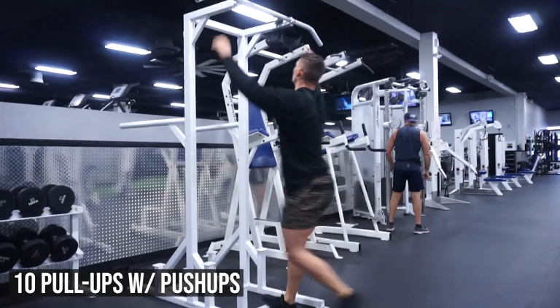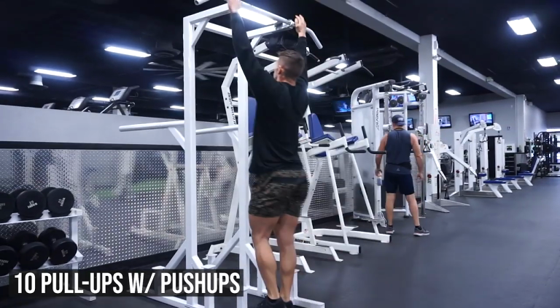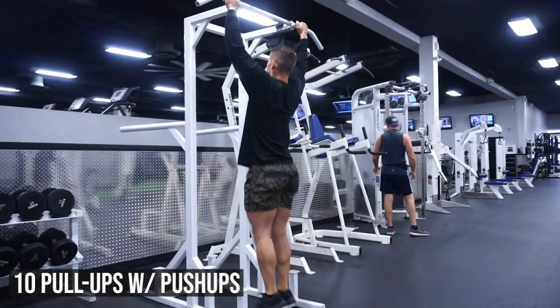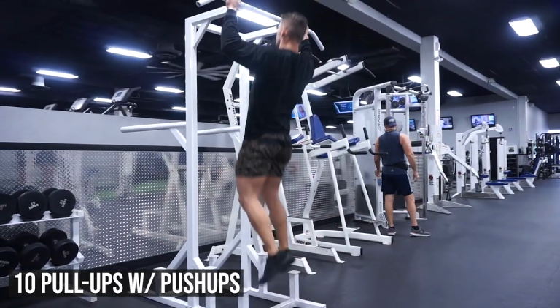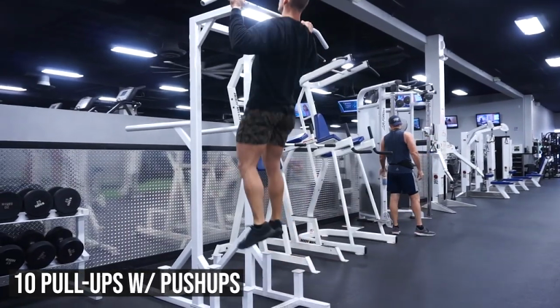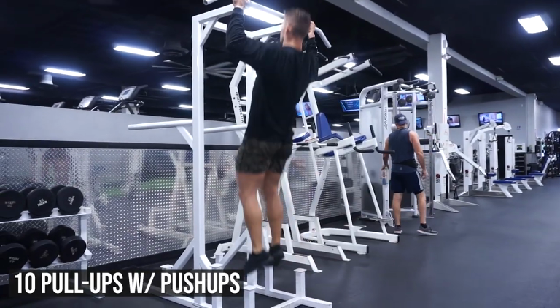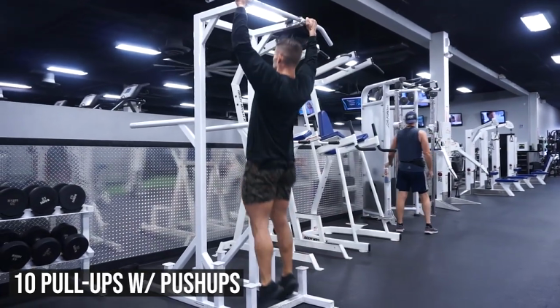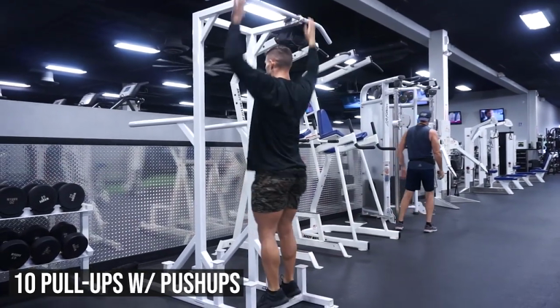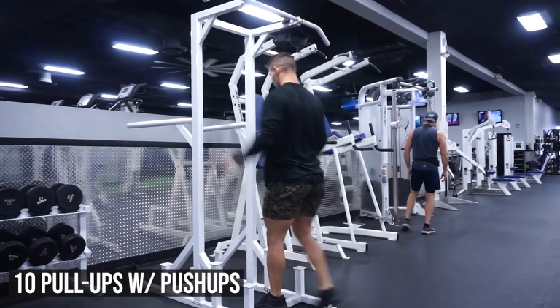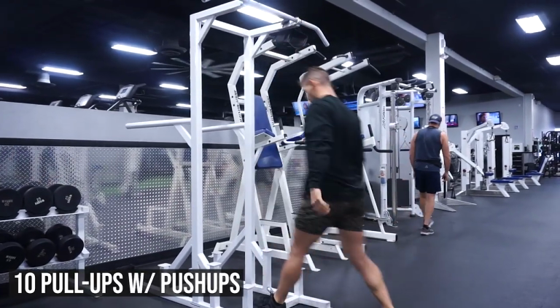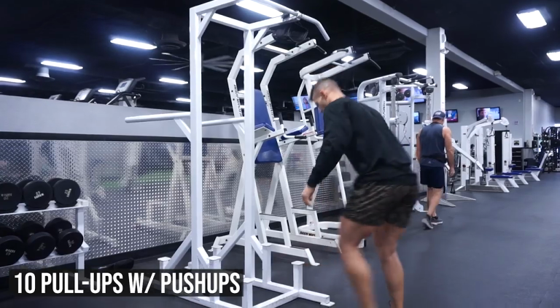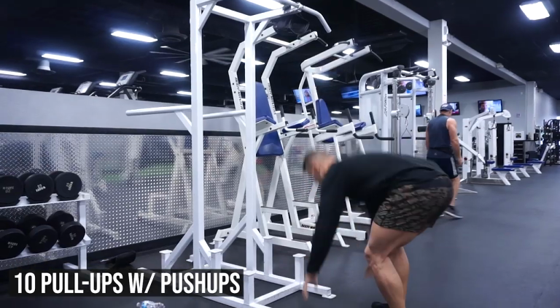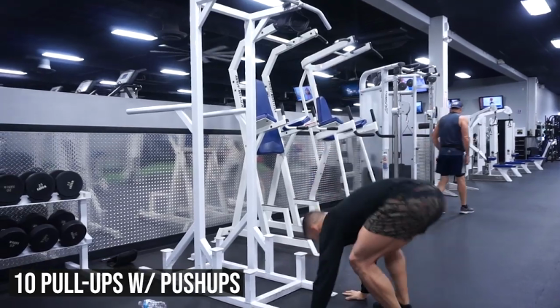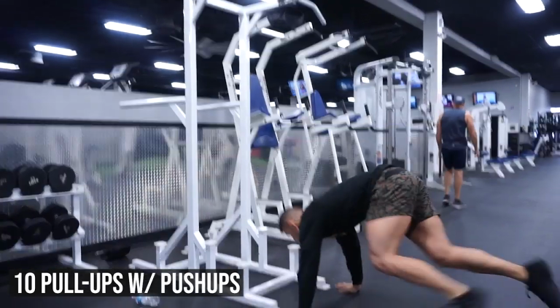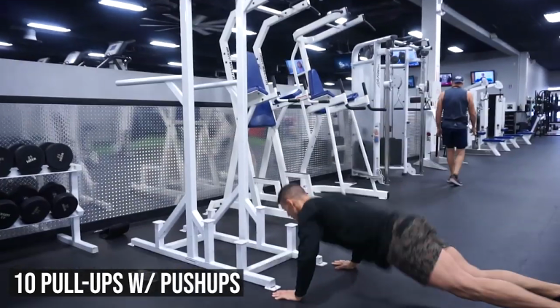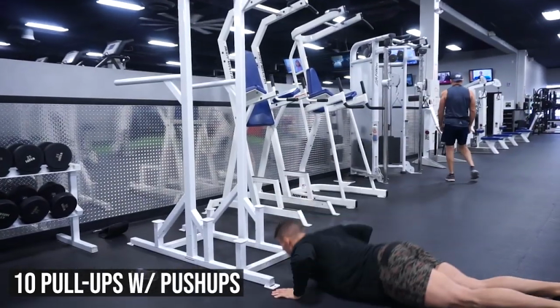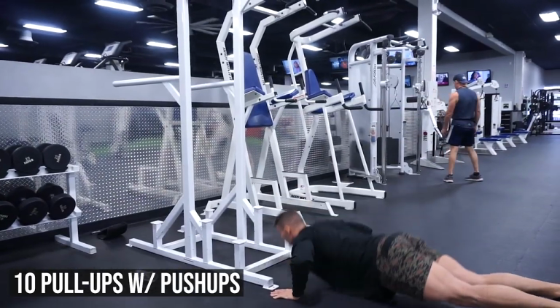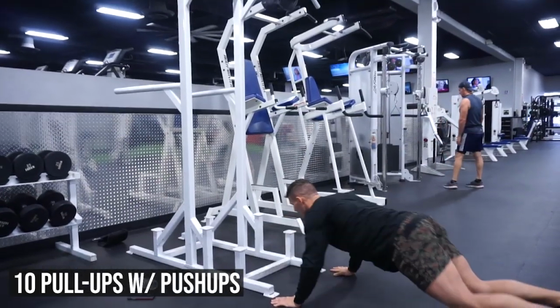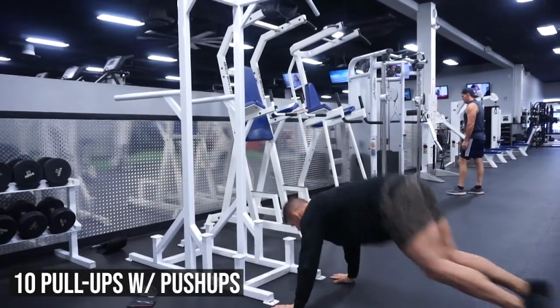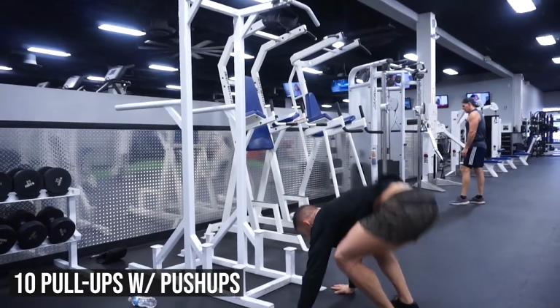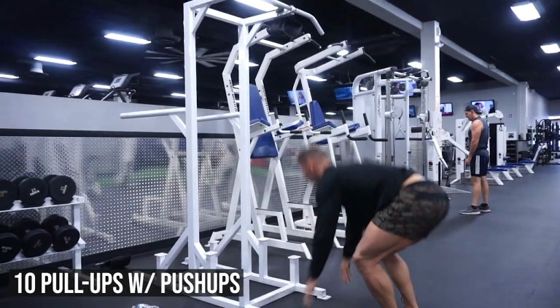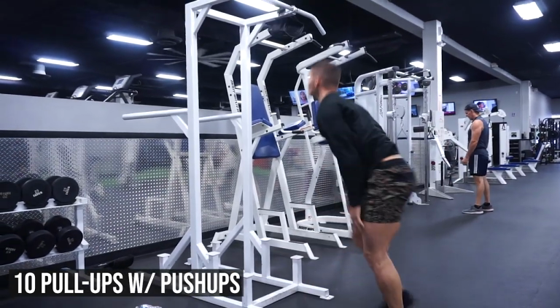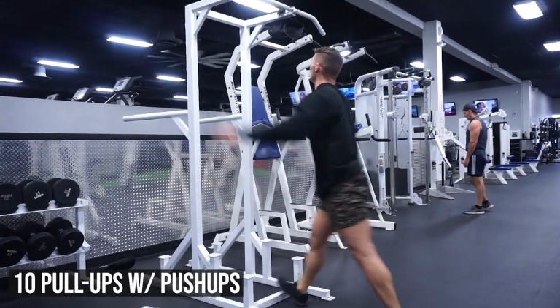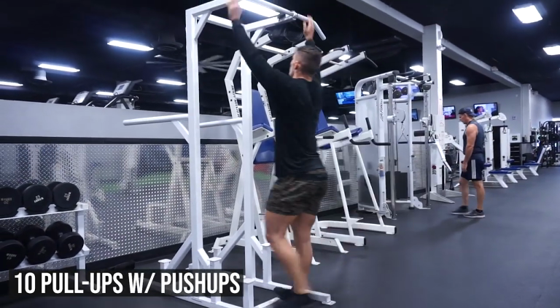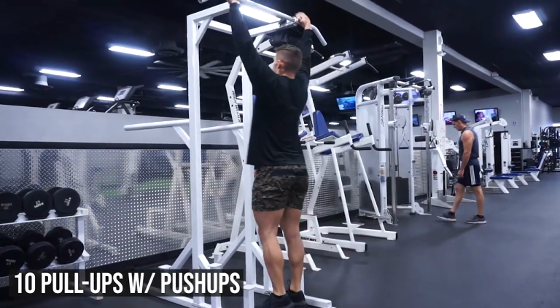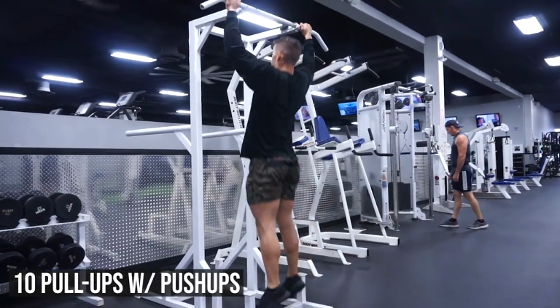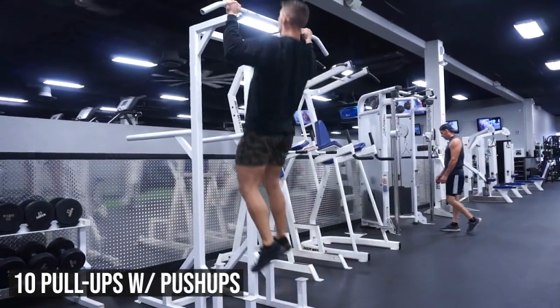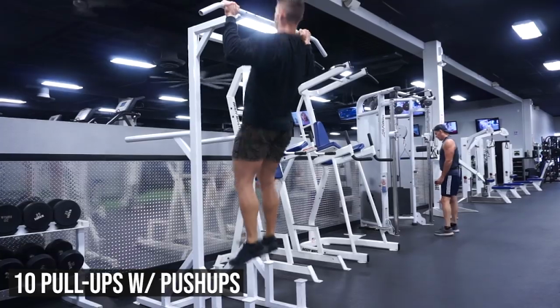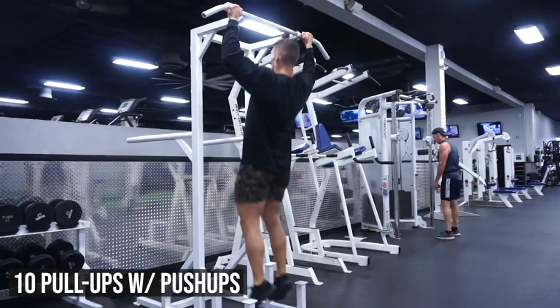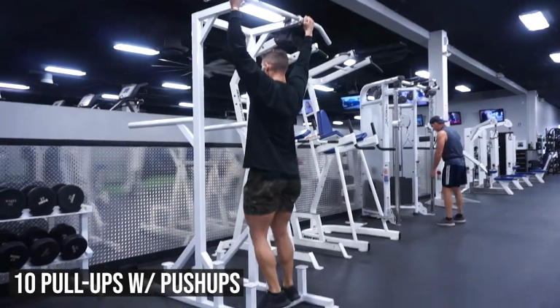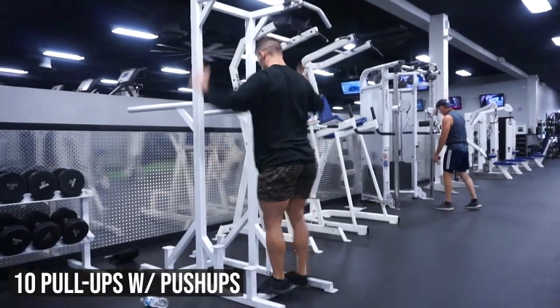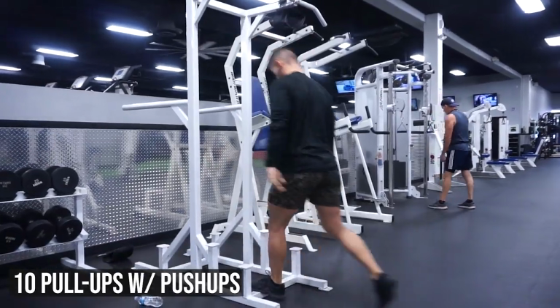Notice on the pull-ups, I'm not jumping up and catching myself. I'm starting at the bottom and I'm going all the way up. If you guys lose track, I'd rather have you doing more reps than less reps. So don't cheat yourself.